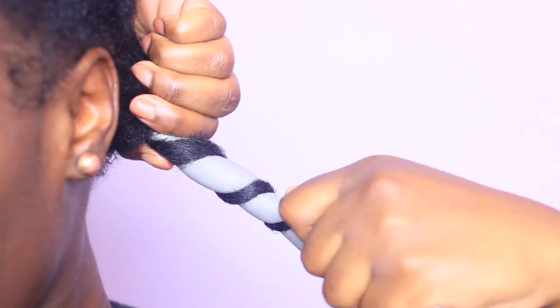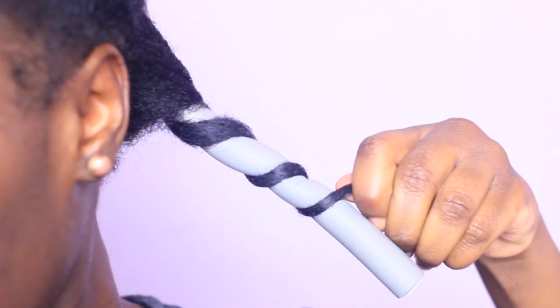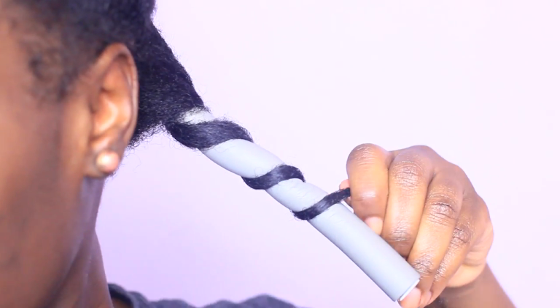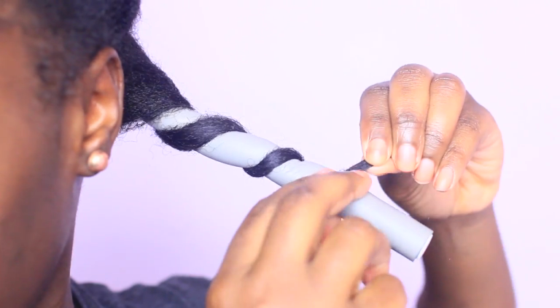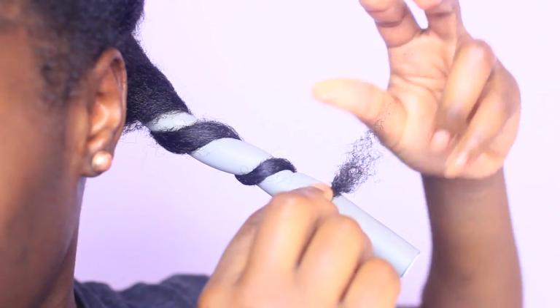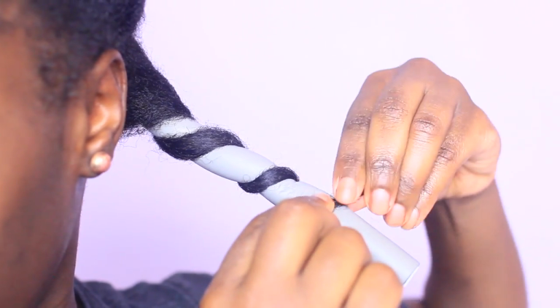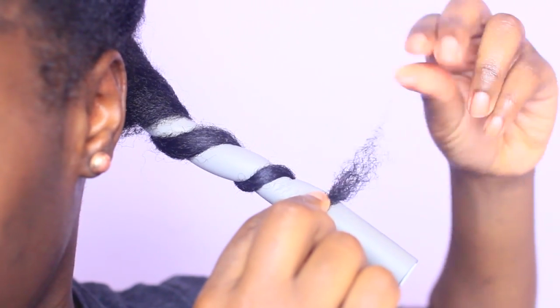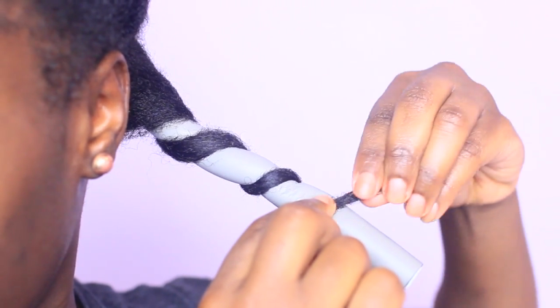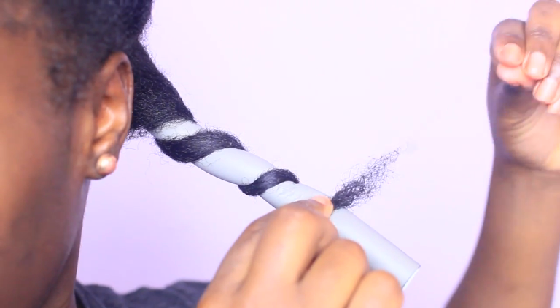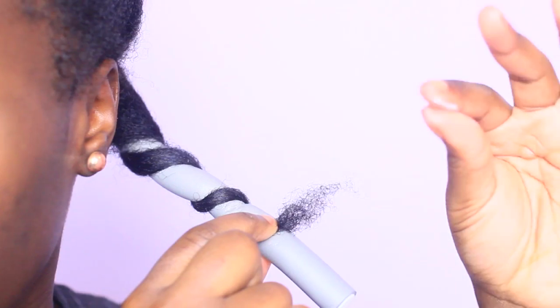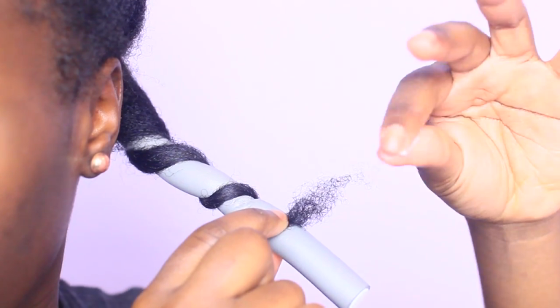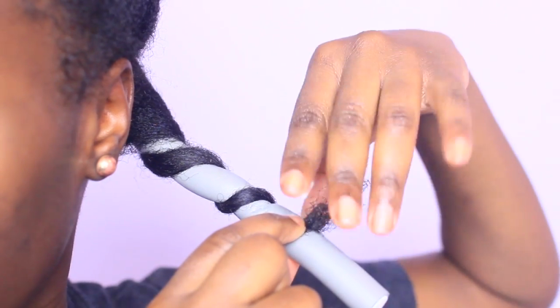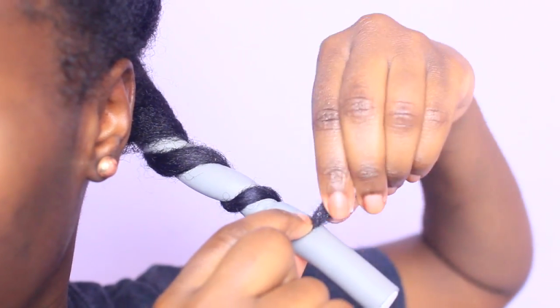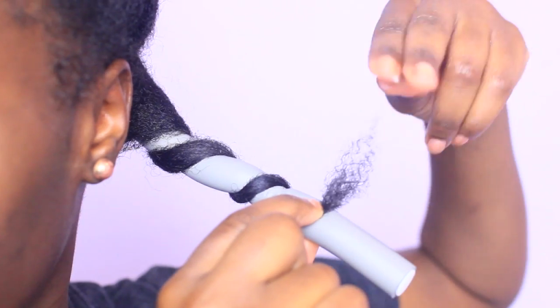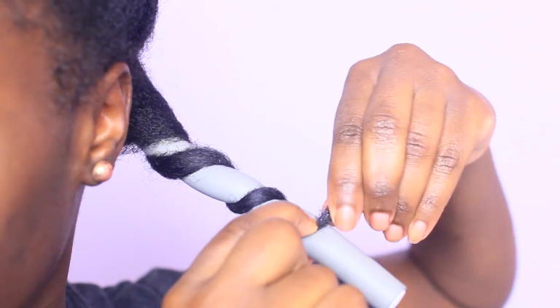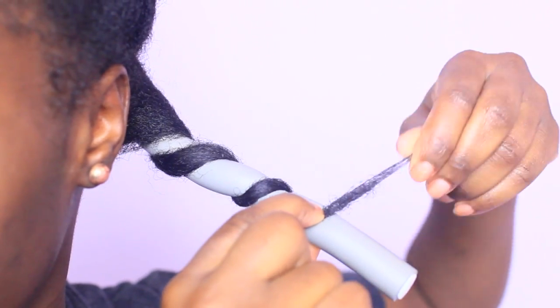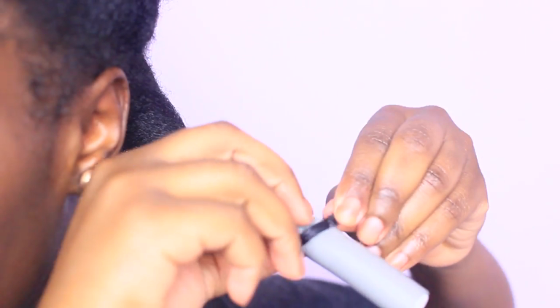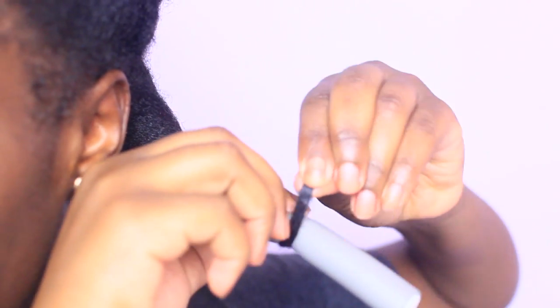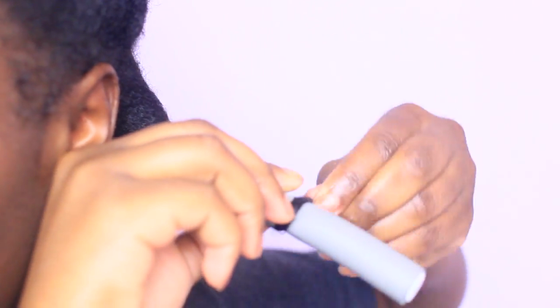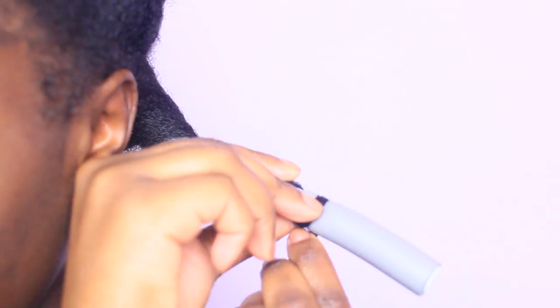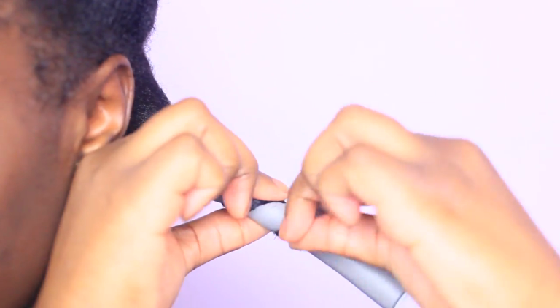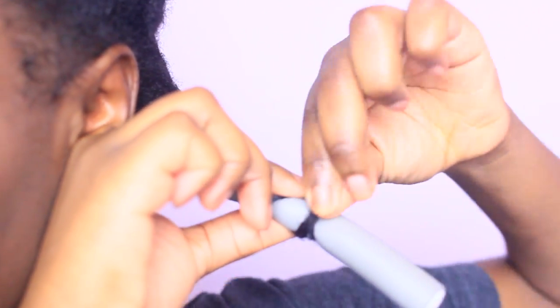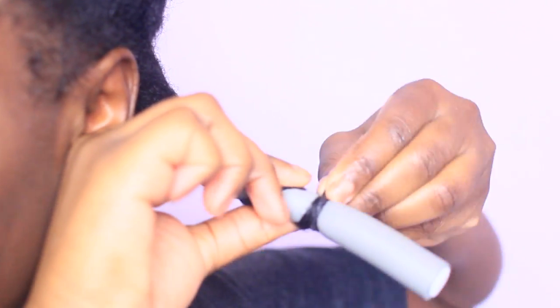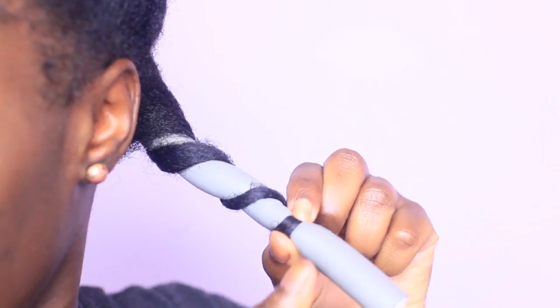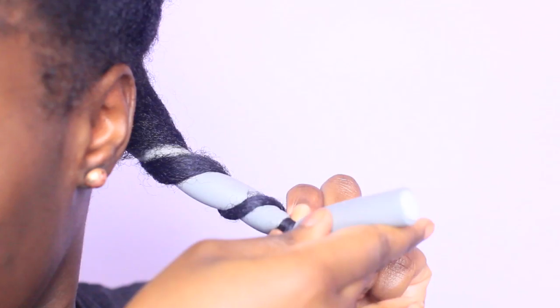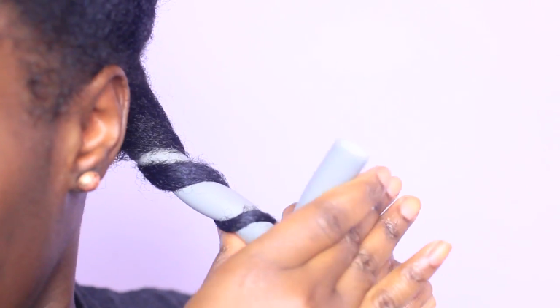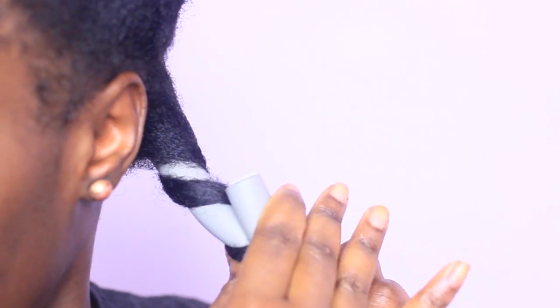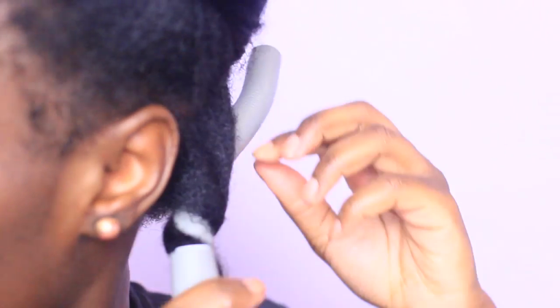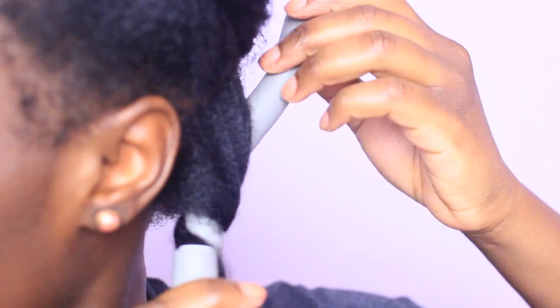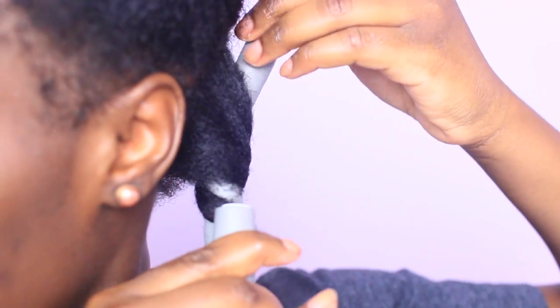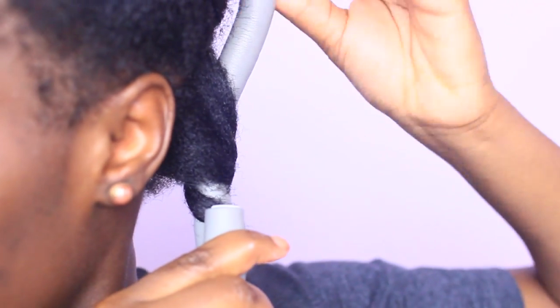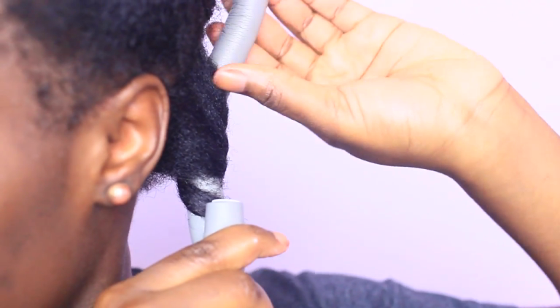Once I have just about an inch left, I grab a little bit more product and coat my ends and then continue to roll my hair around the rod, but this time in the same spot. To close the roller, I pinch it and do the same thing at the top, folding it over.